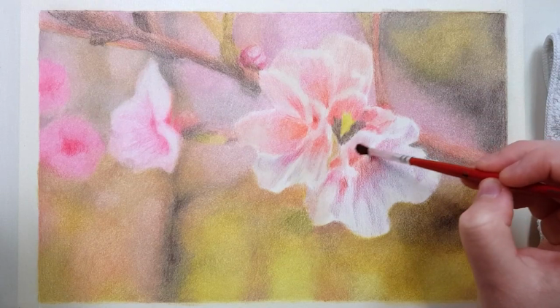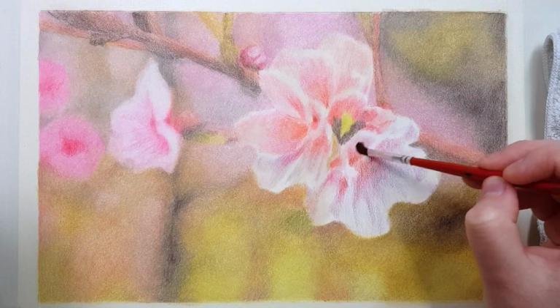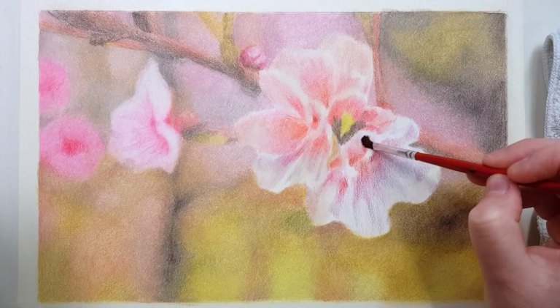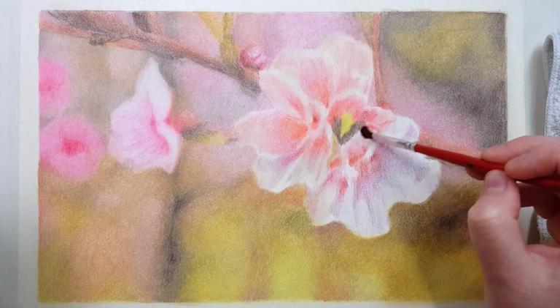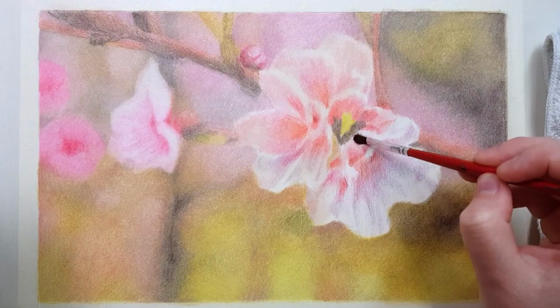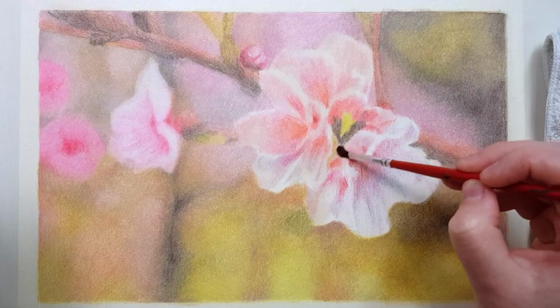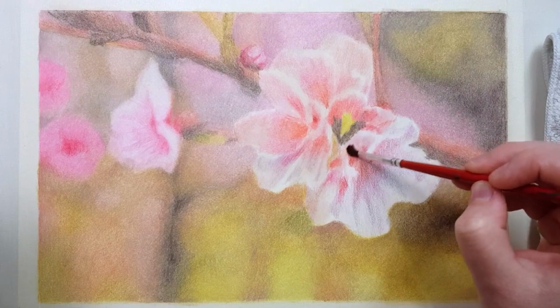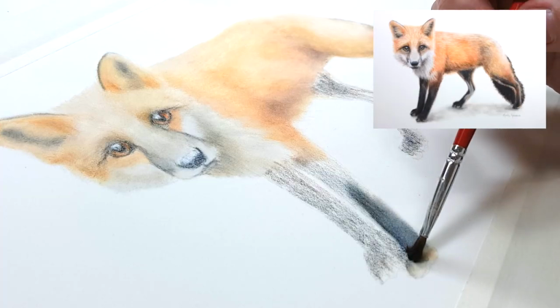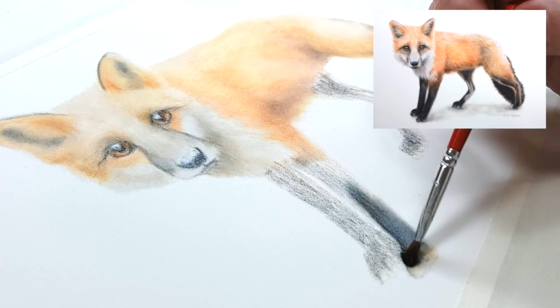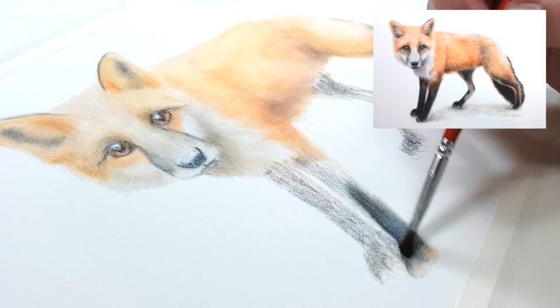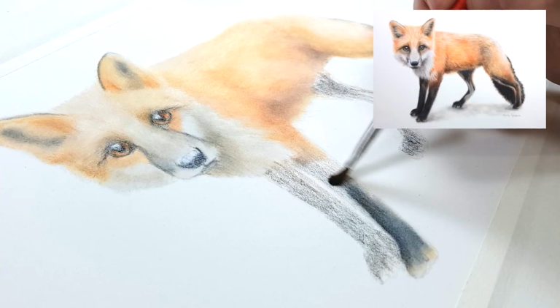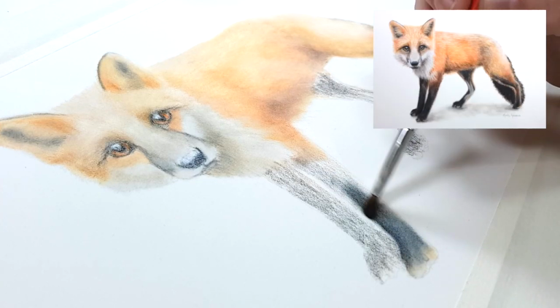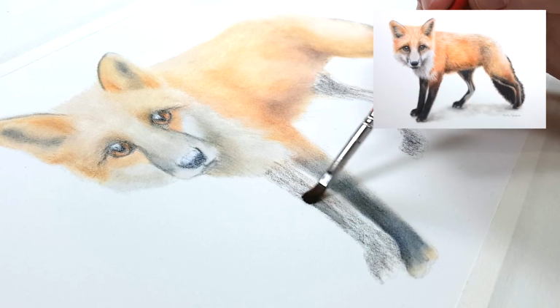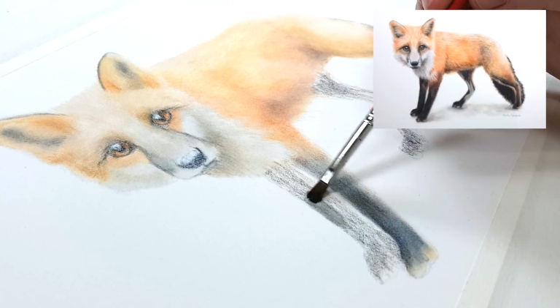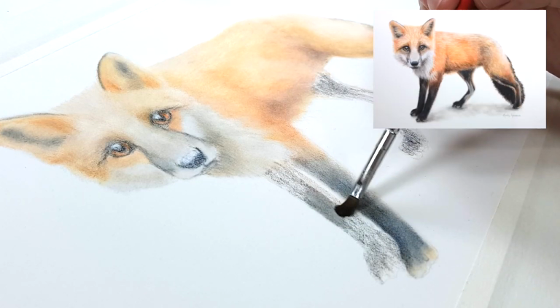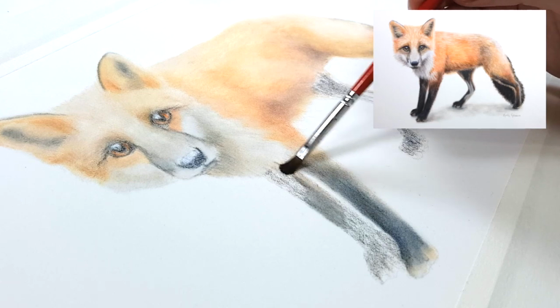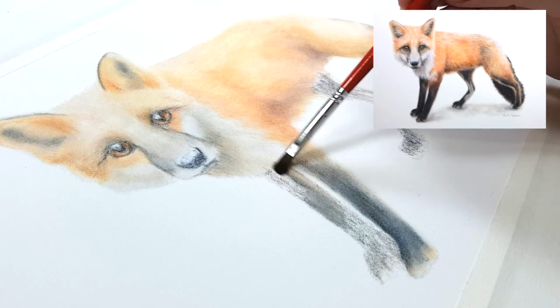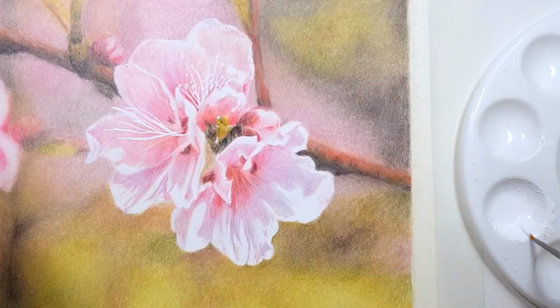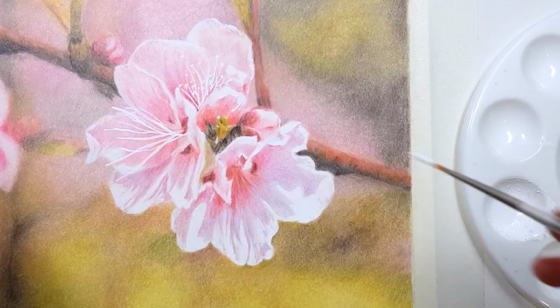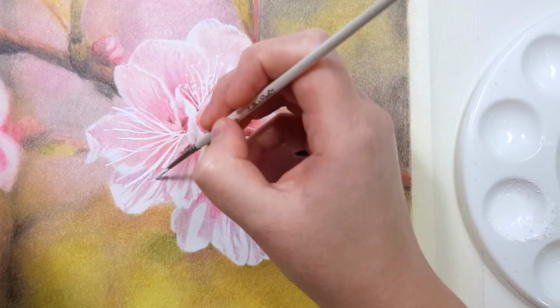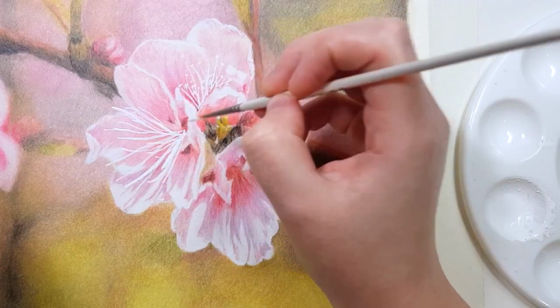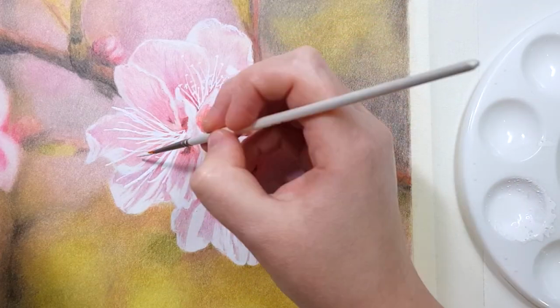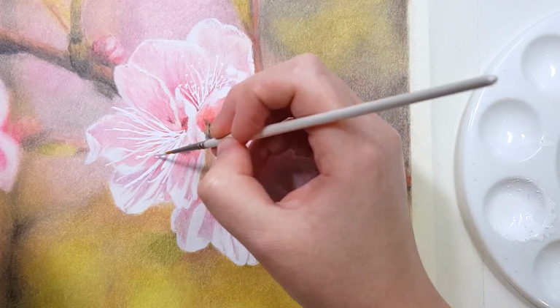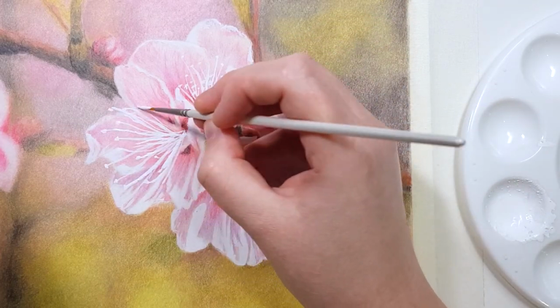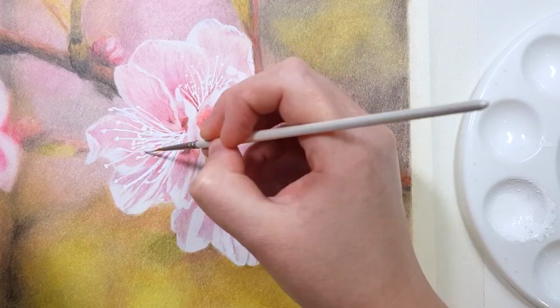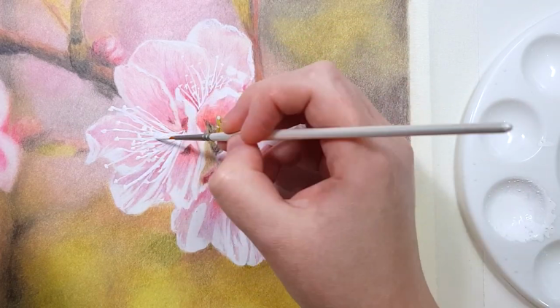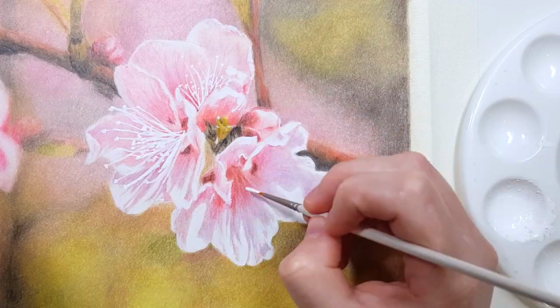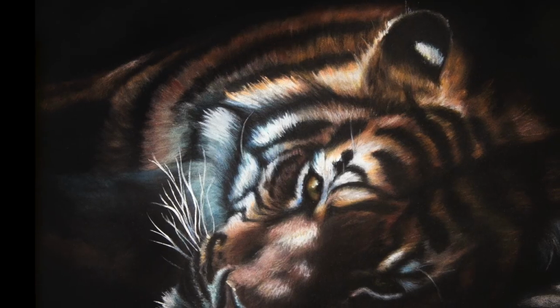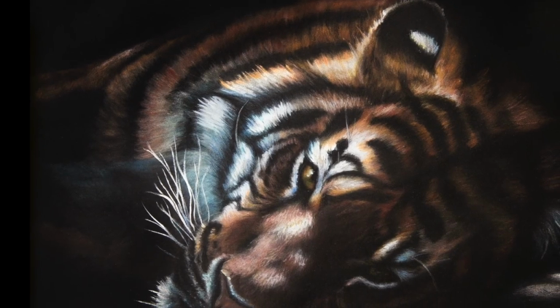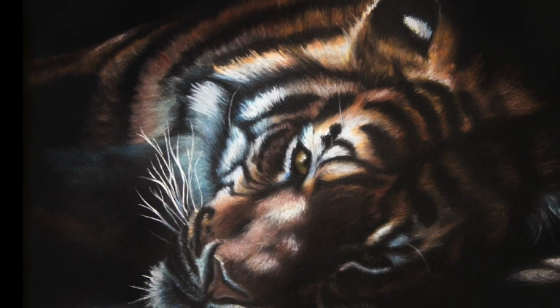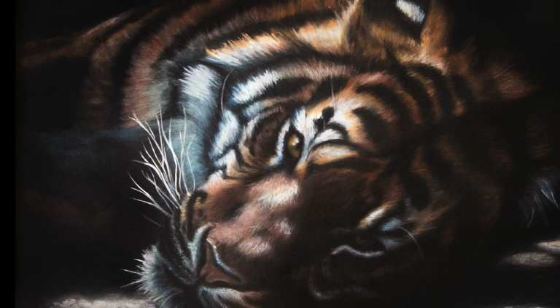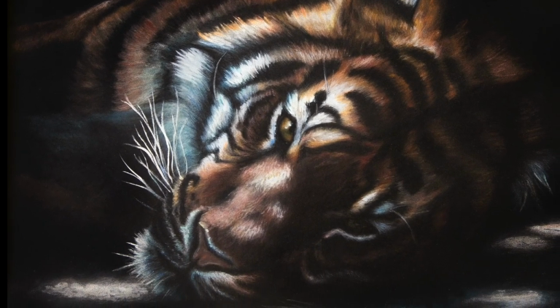This technique also blends away most of the graininess and it's a much faster way than applying tons of layers or burnishing. The second technique is the perfect solution to adding details like whiskers and highlights on top of your coloured pencil work the archival way.